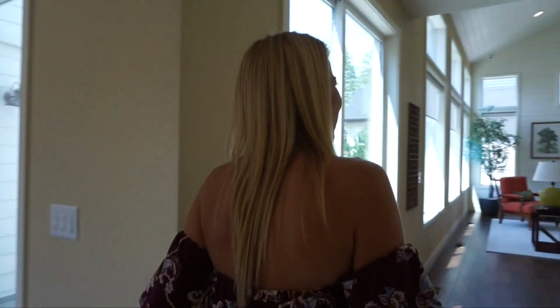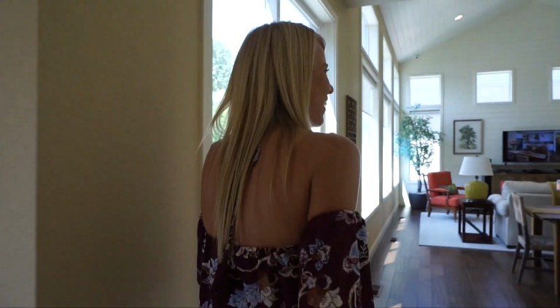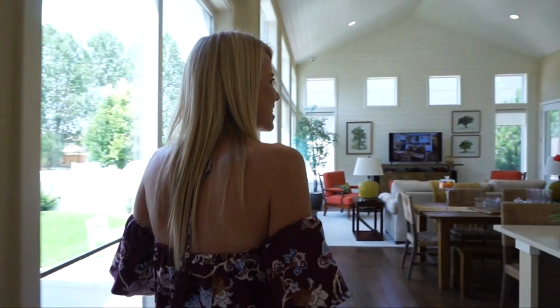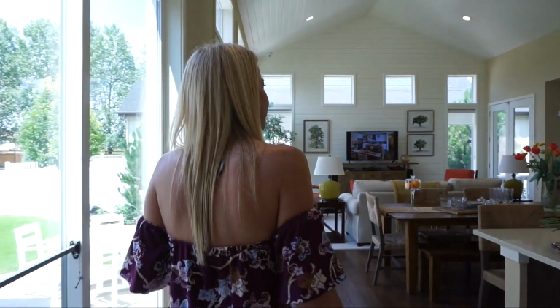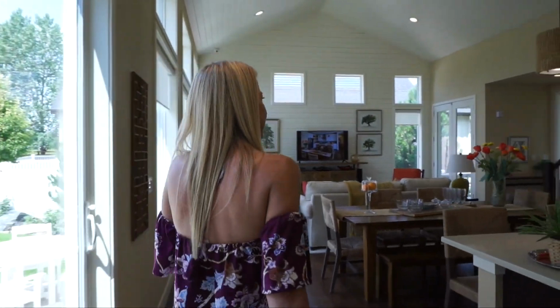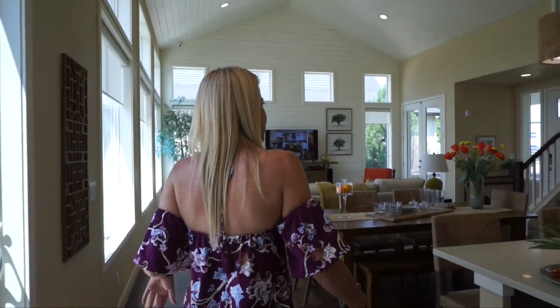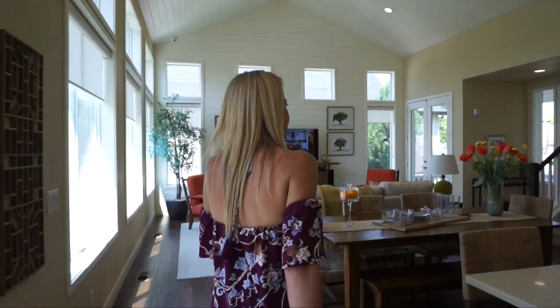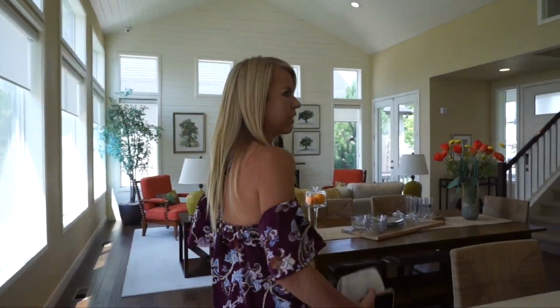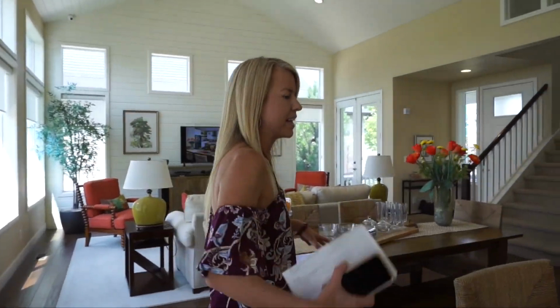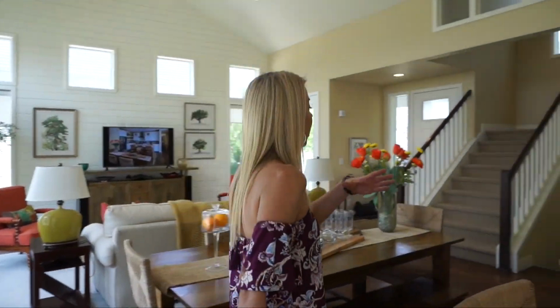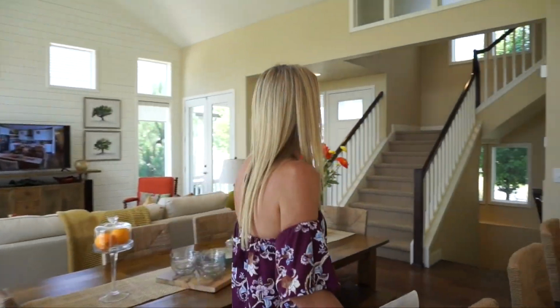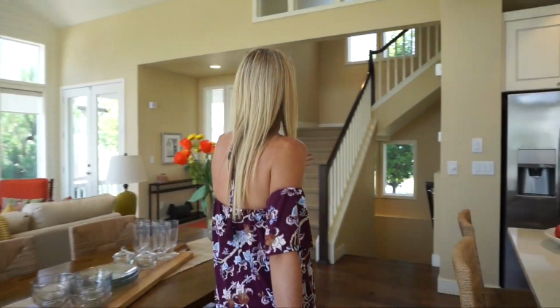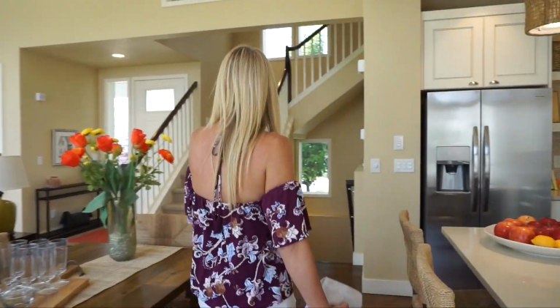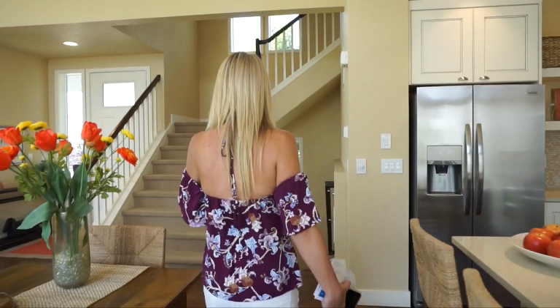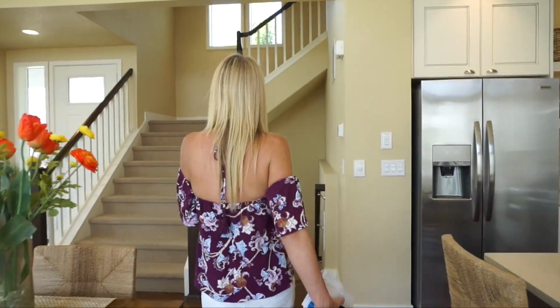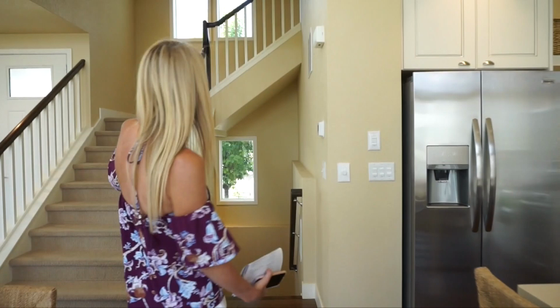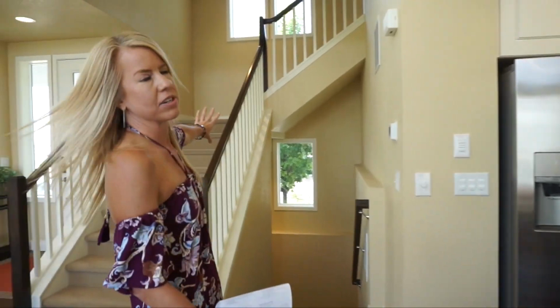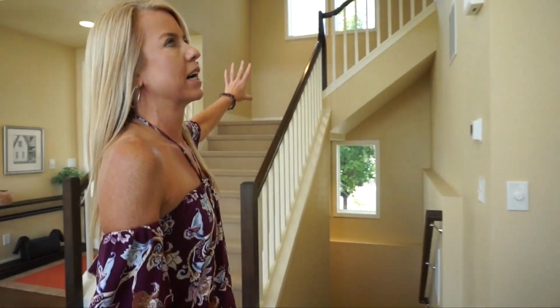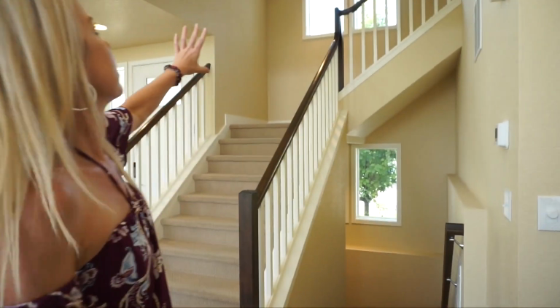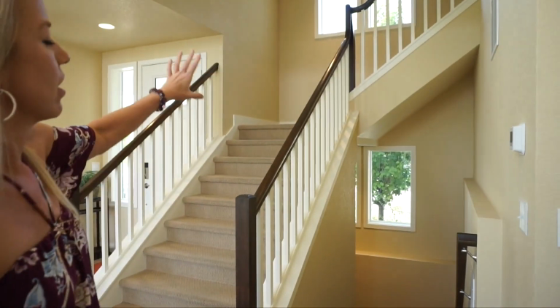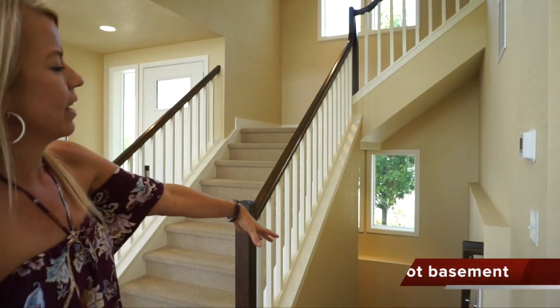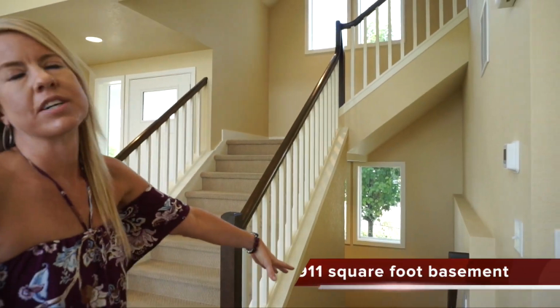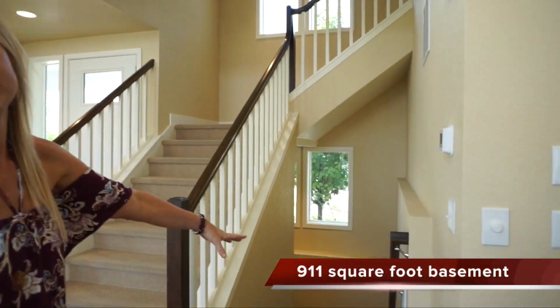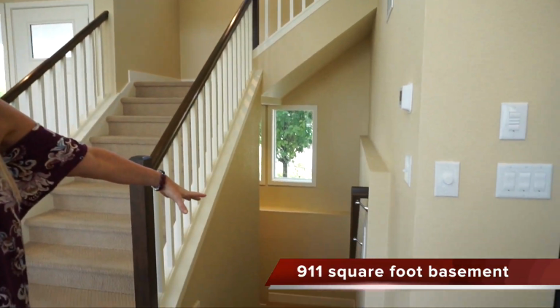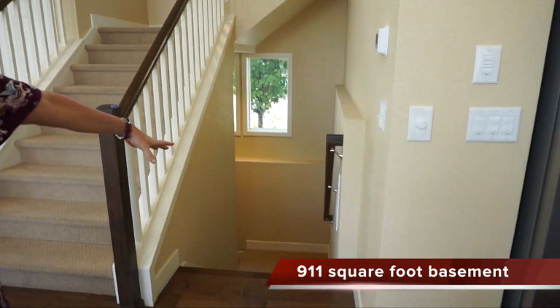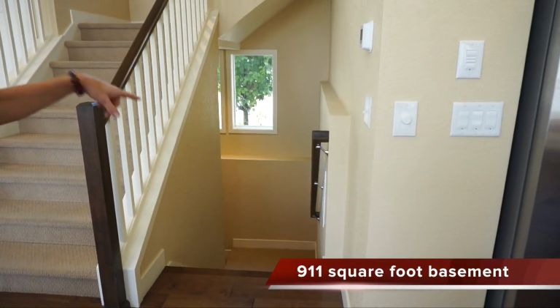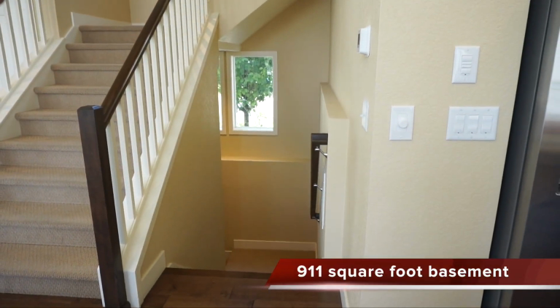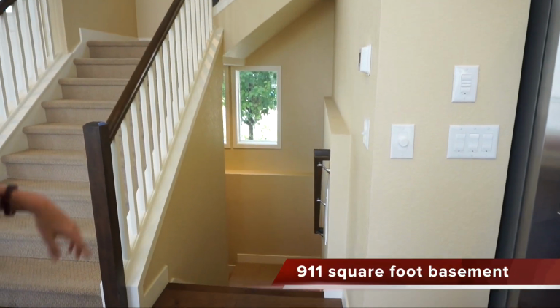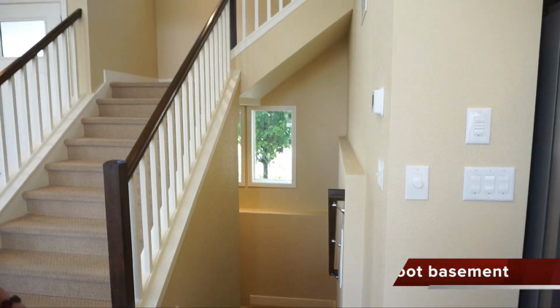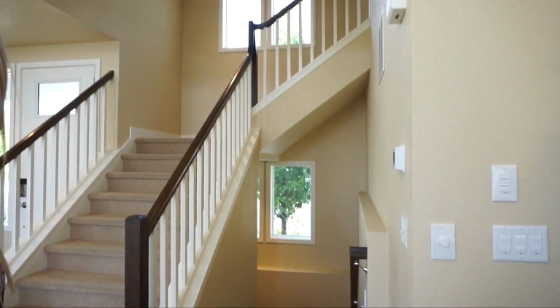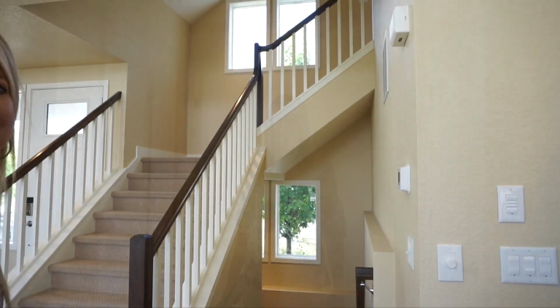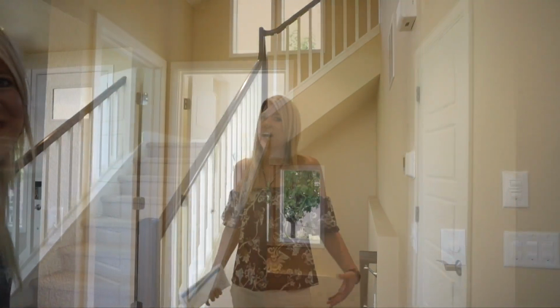All right, let's see if I covered everything. We have our stairs leading upstairs and our stairs leading into our basement over there. We're going to go ahead and head upstairs to check that out.